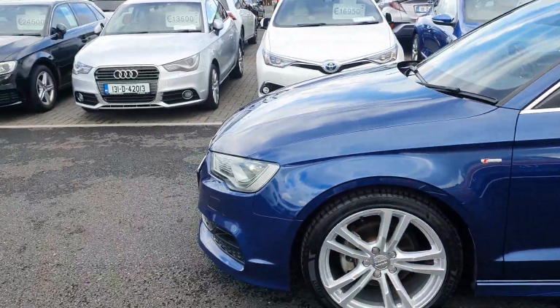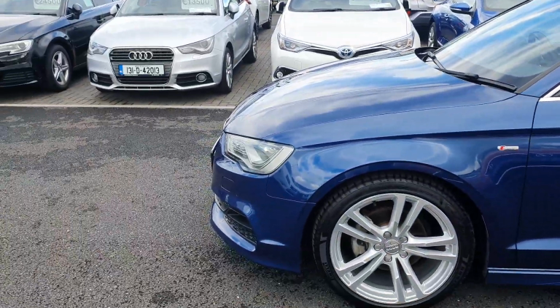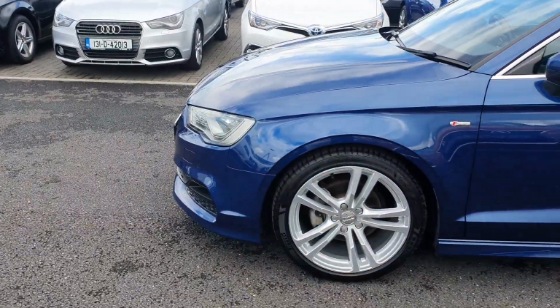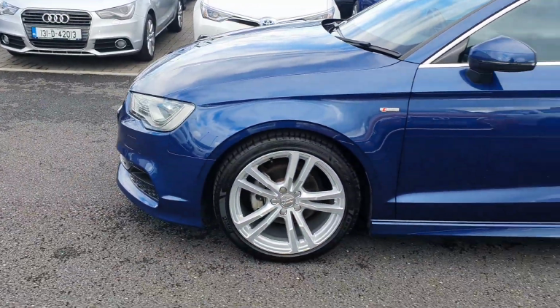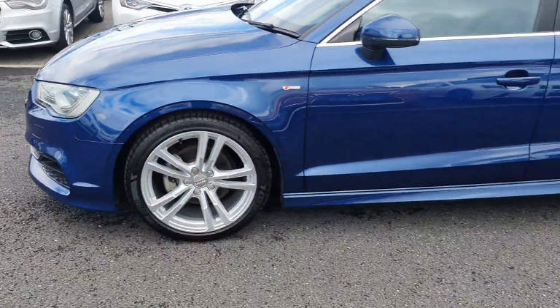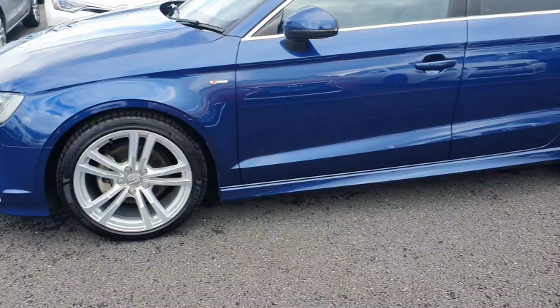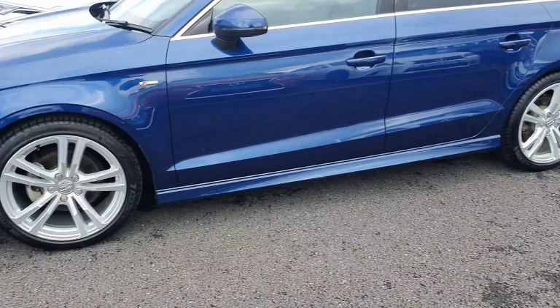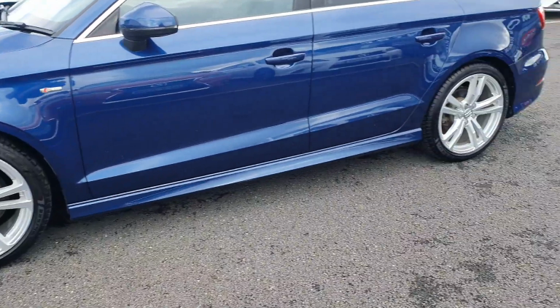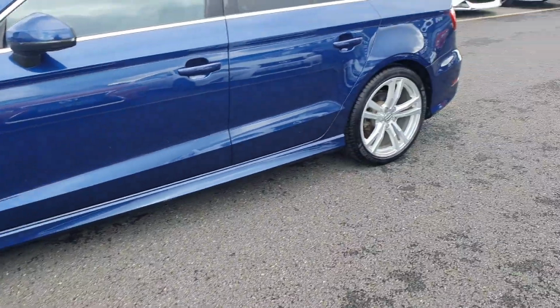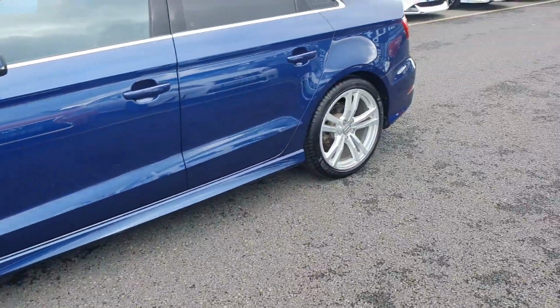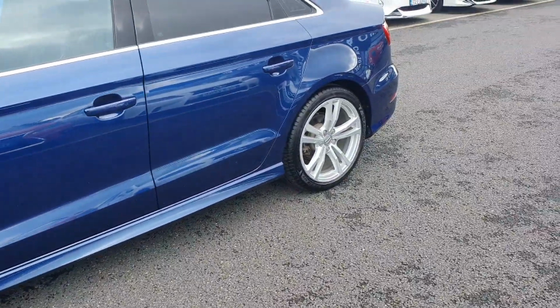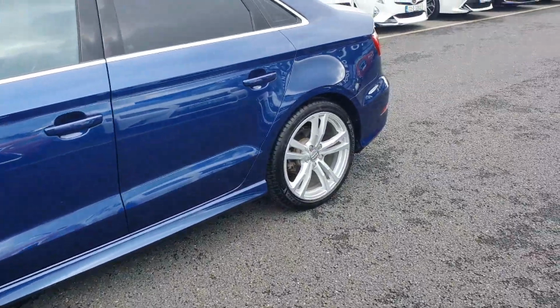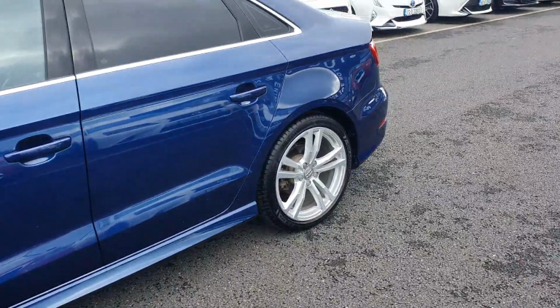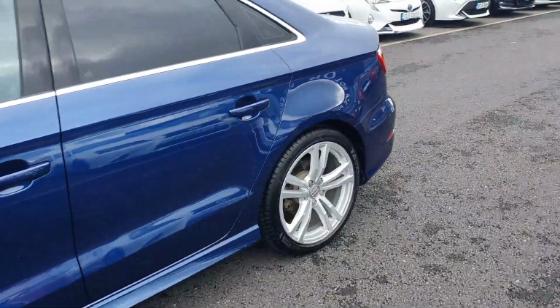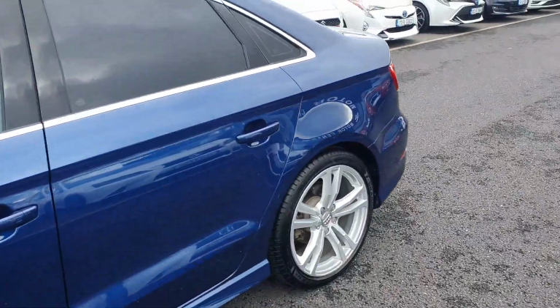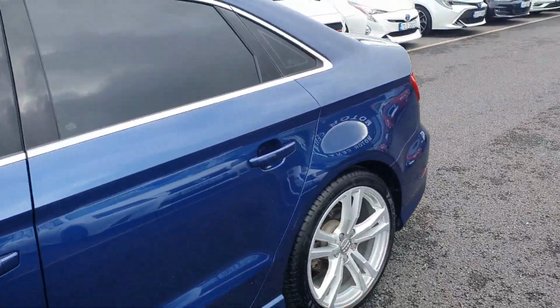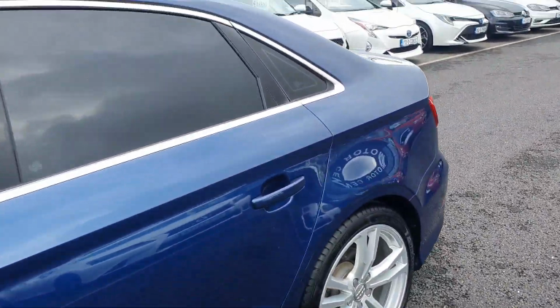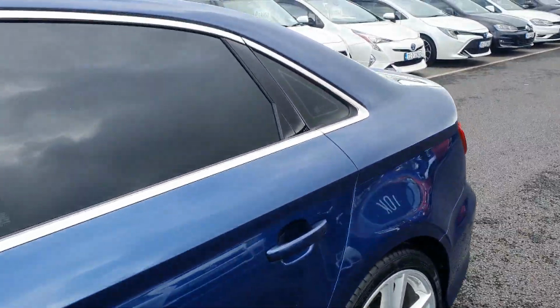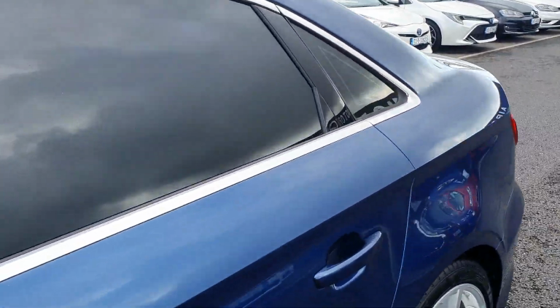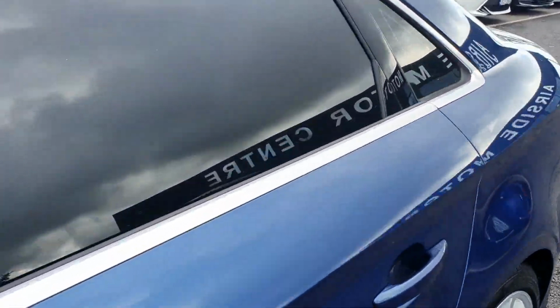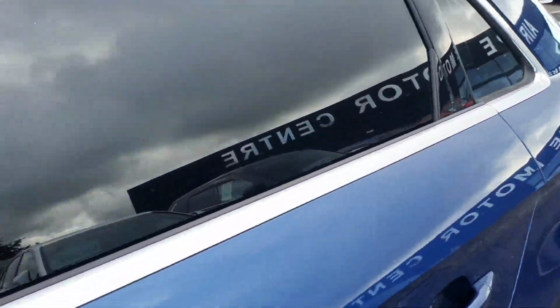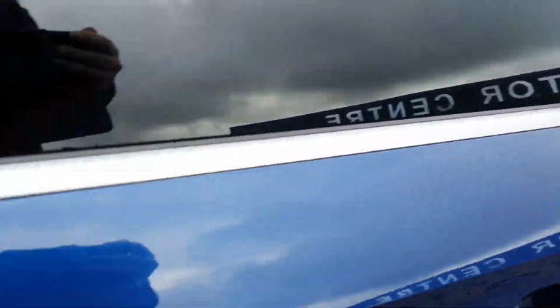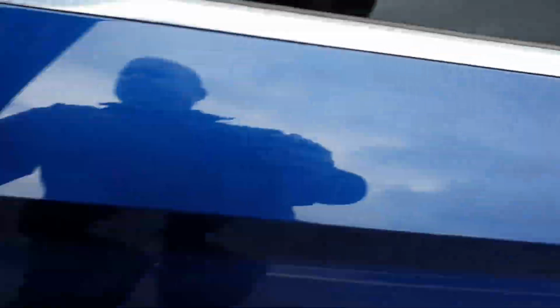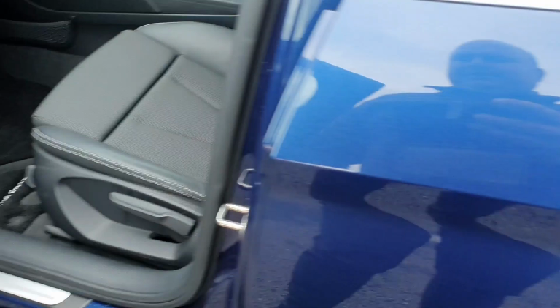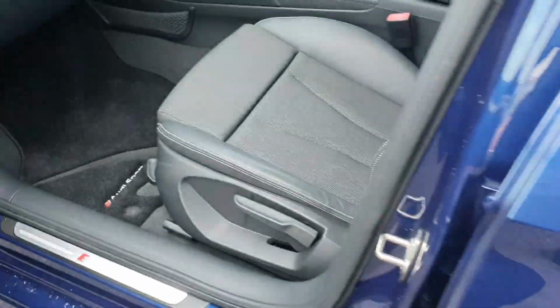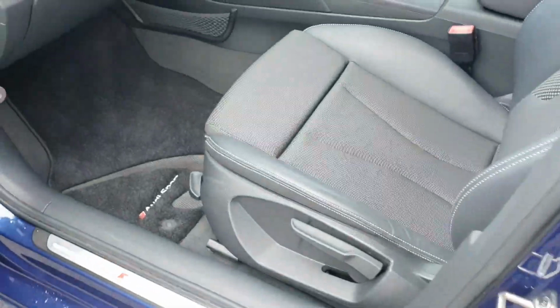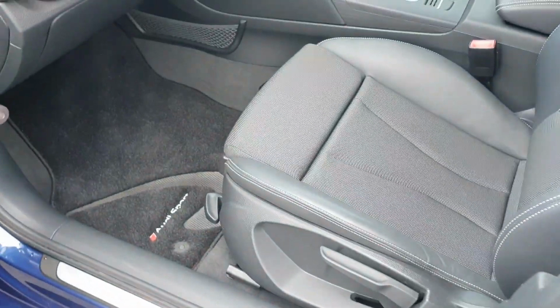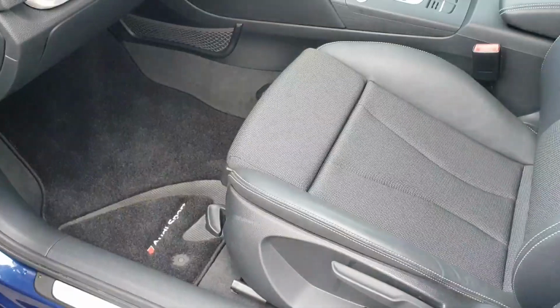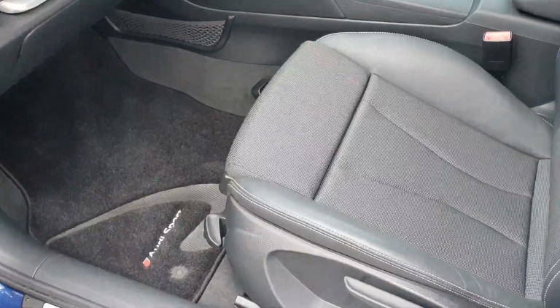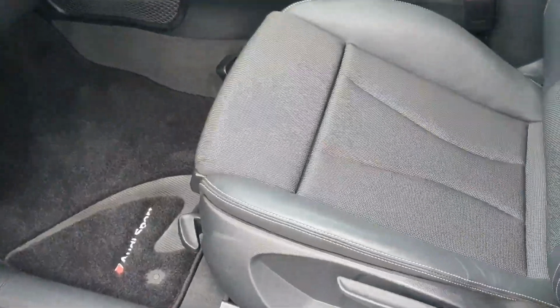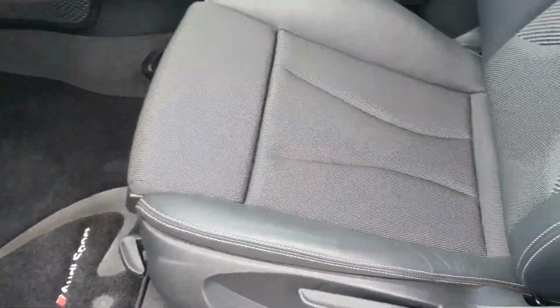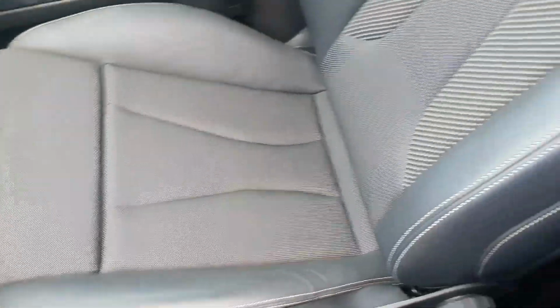You have front and rear parking sensors, your S-line alloy wheels, and the rear privacy glass. Inside it has the half-leather S-line seats.